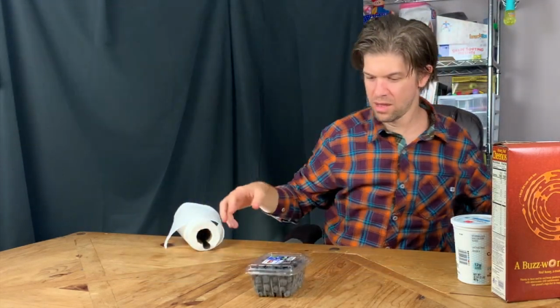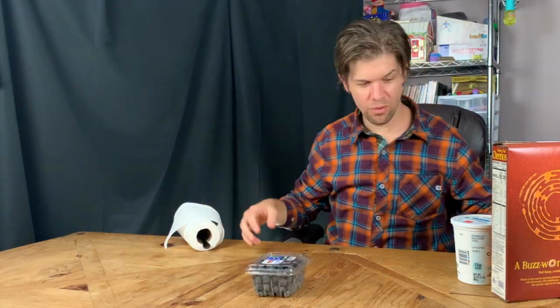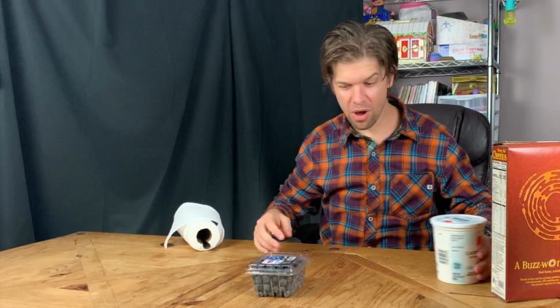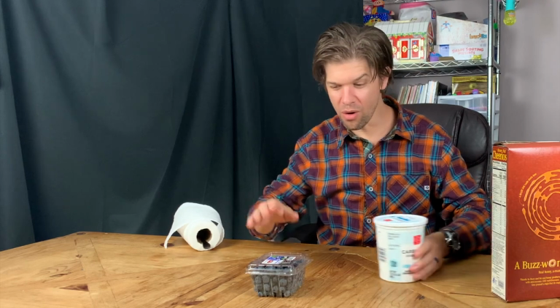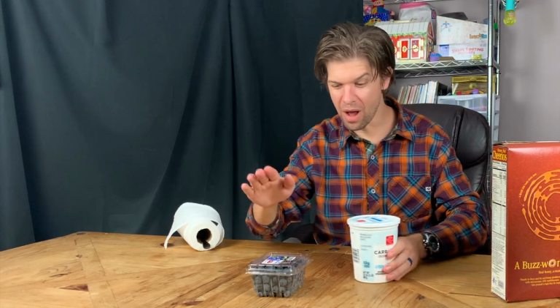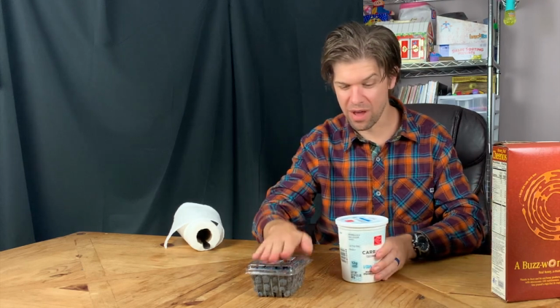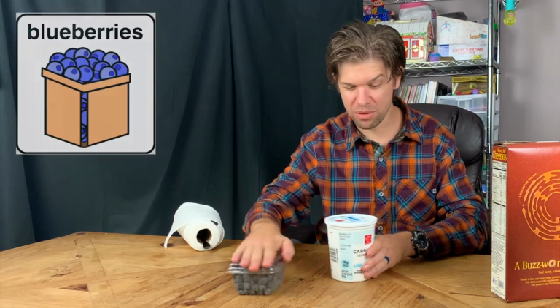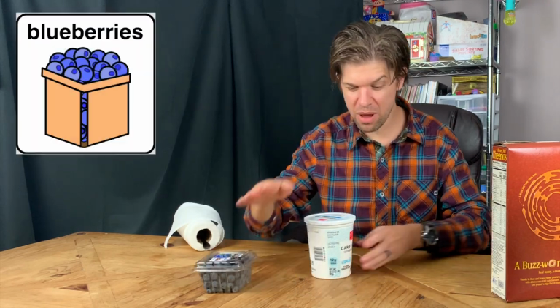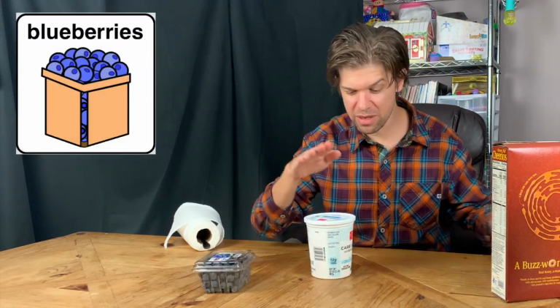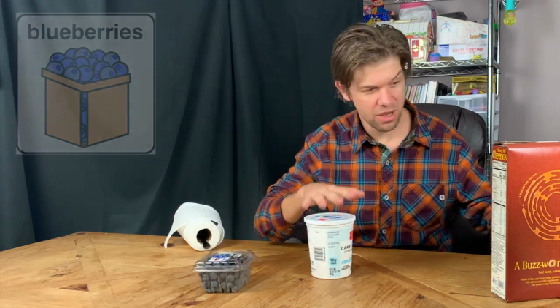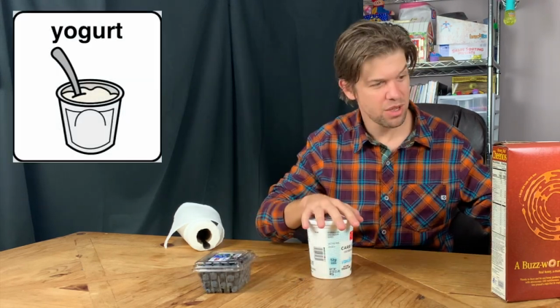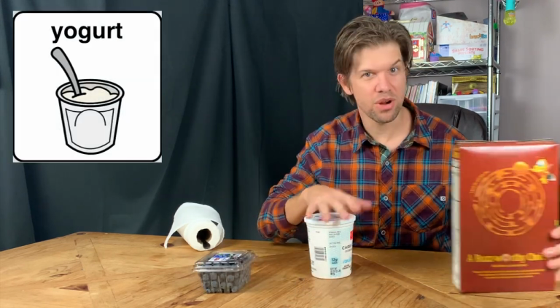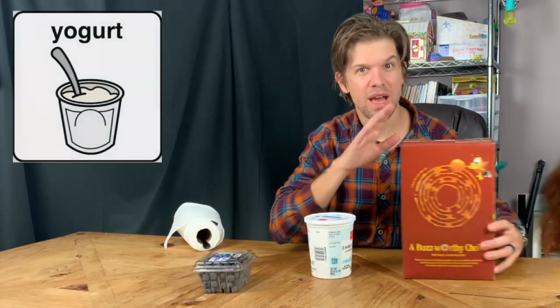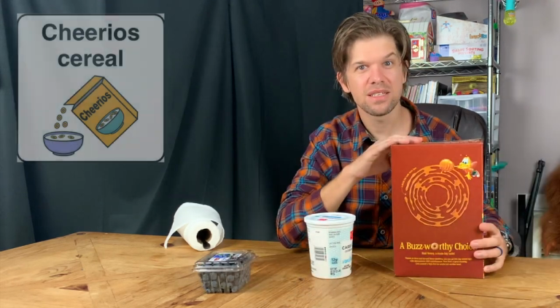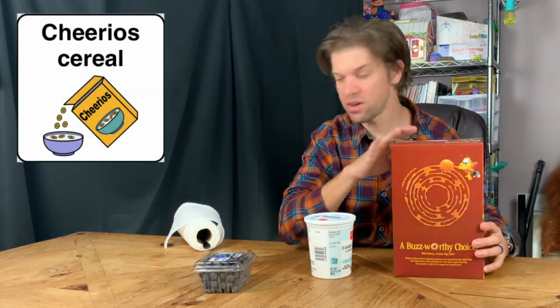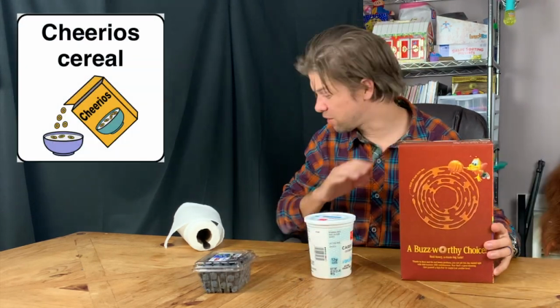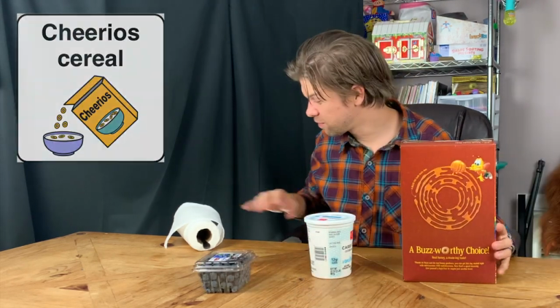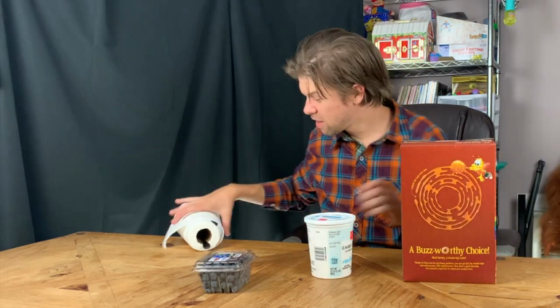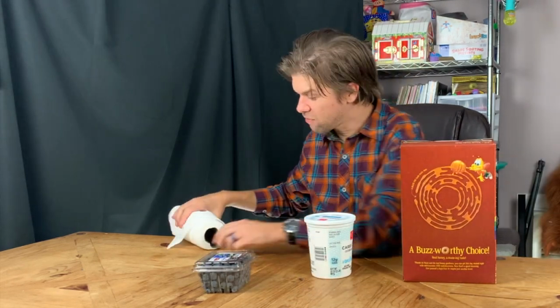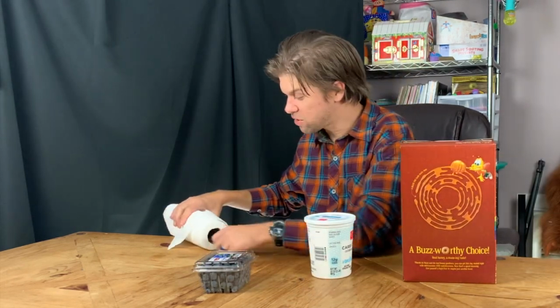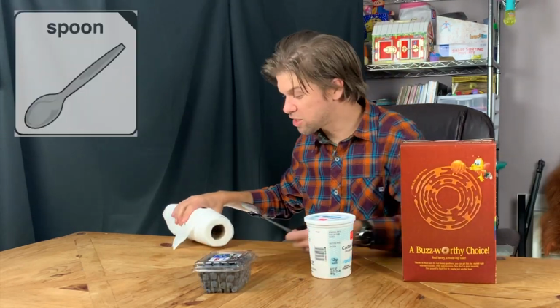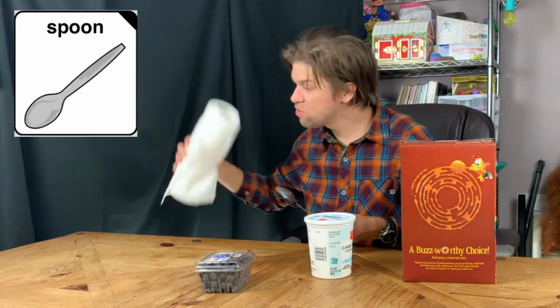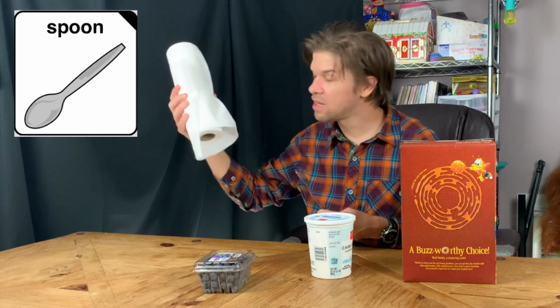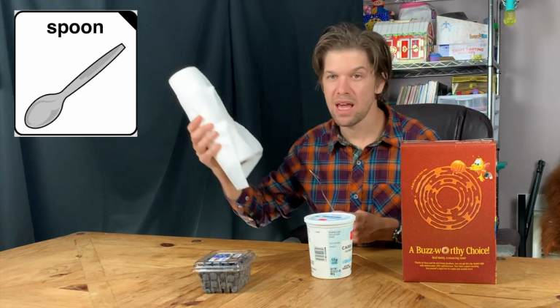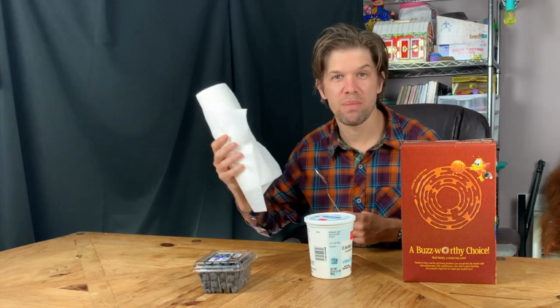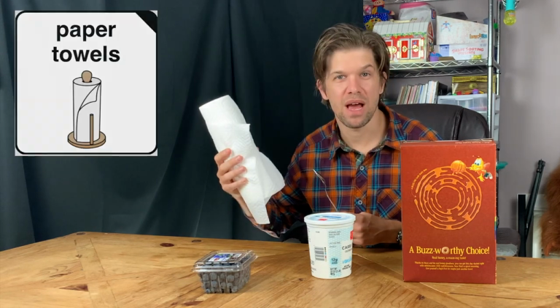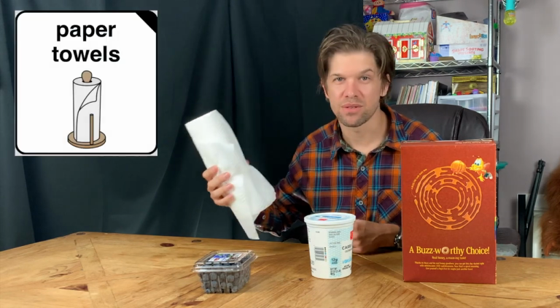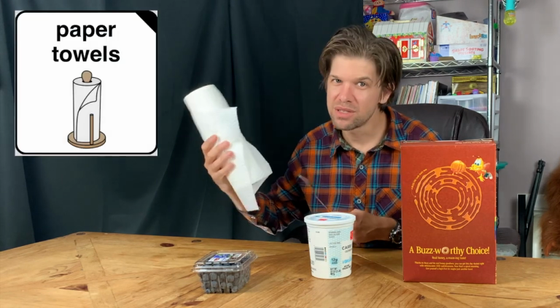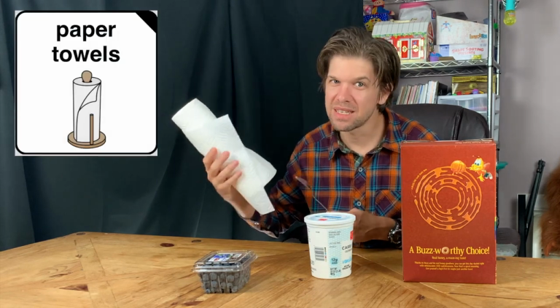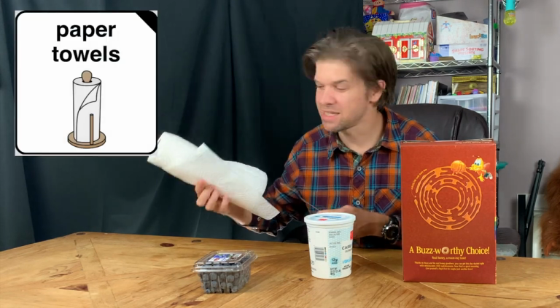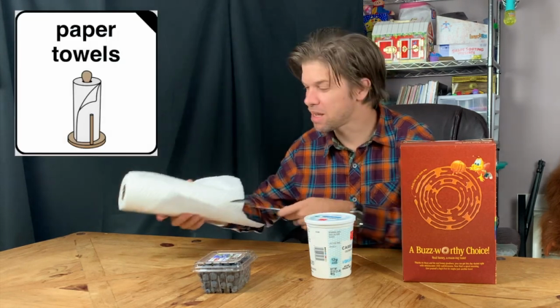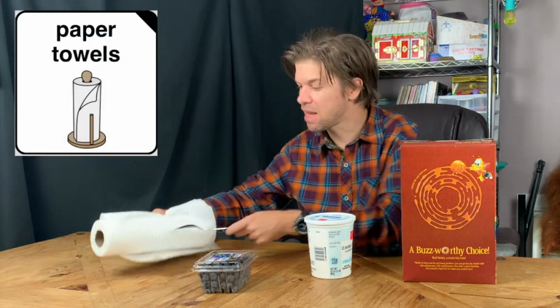Let's get them out. I've got blueberries, yogurt, and cereal. I've also got a spoon and paper towels, just in case I make a mess.